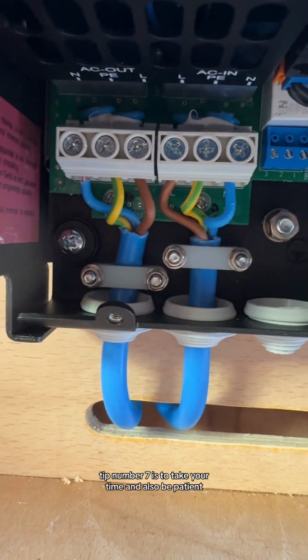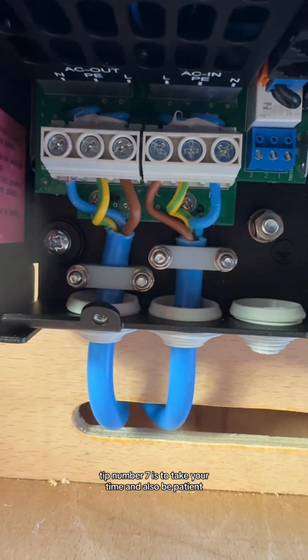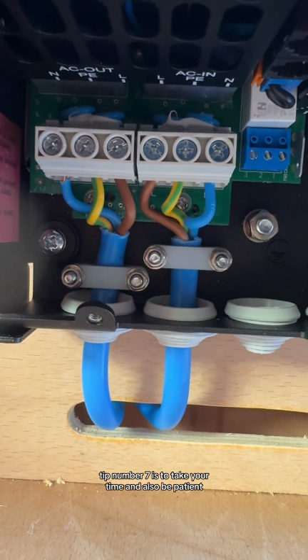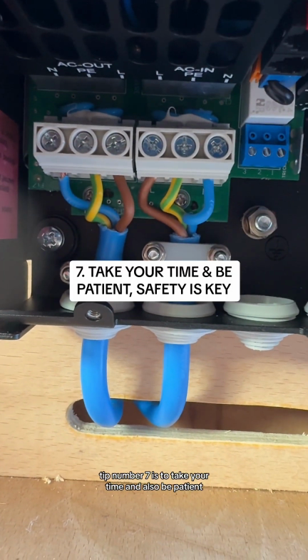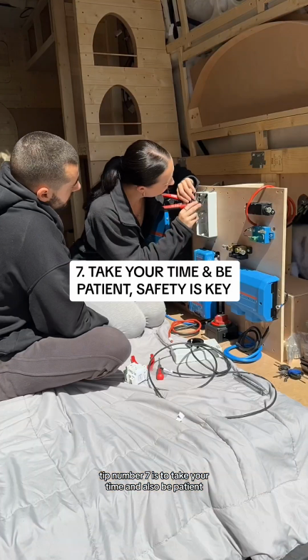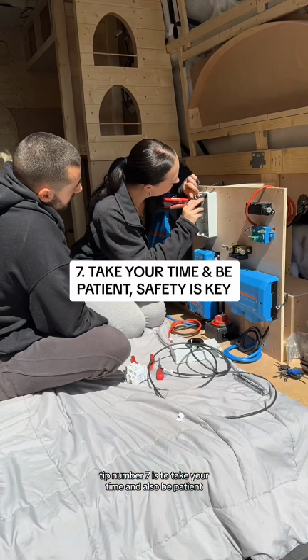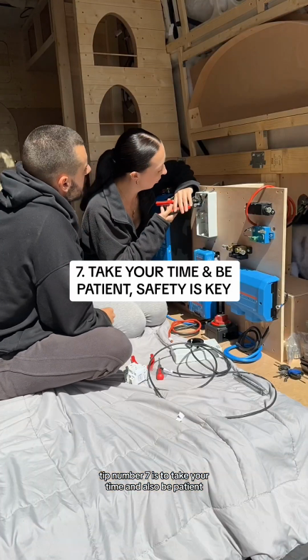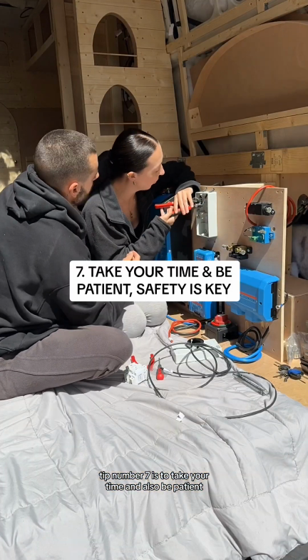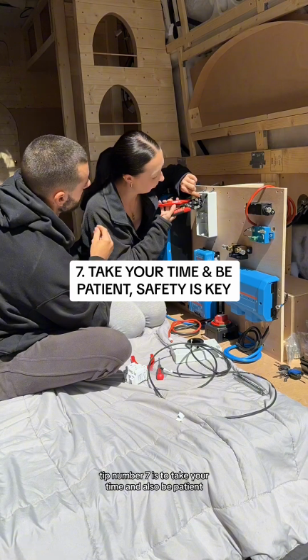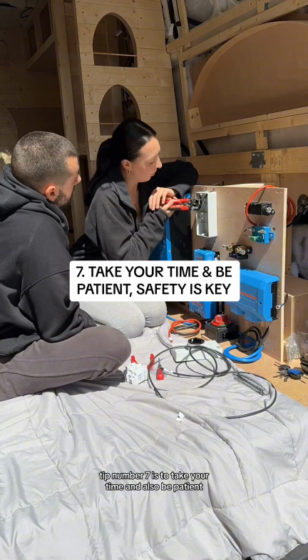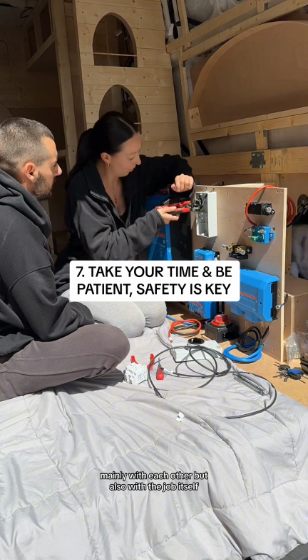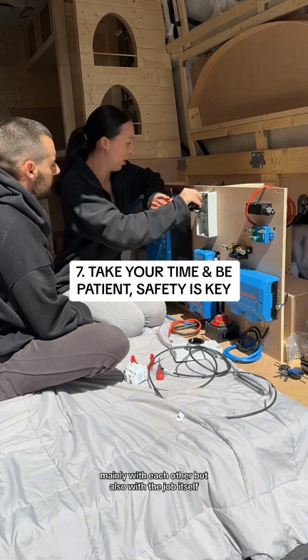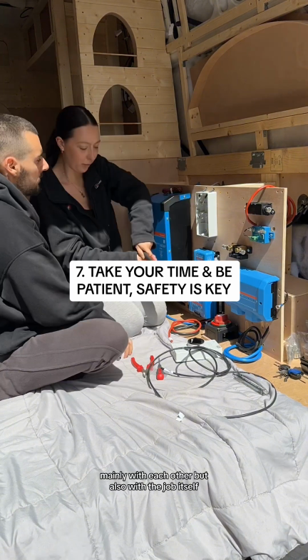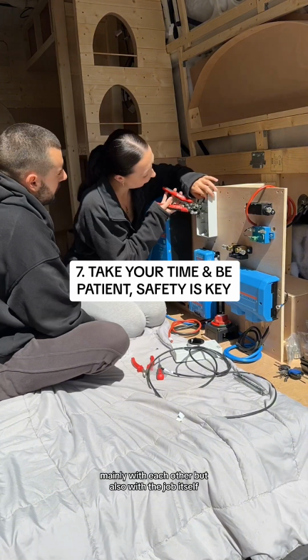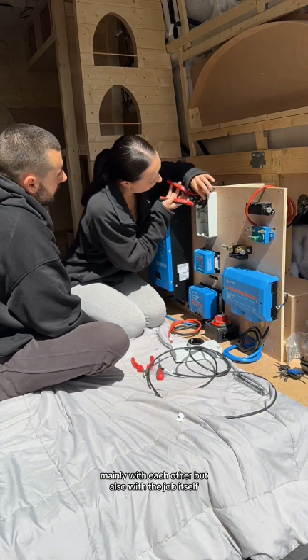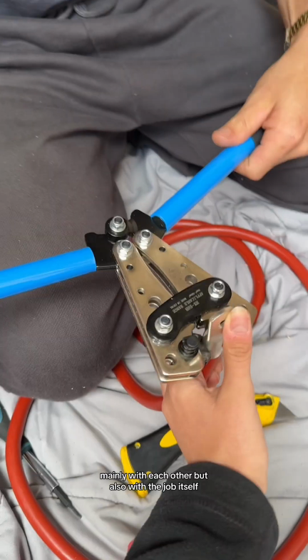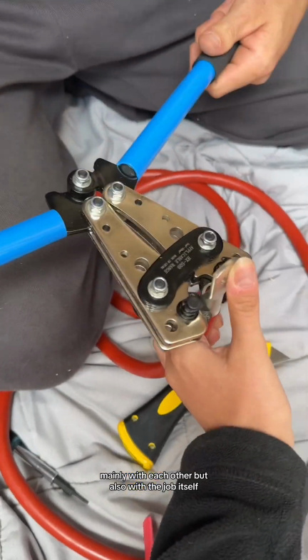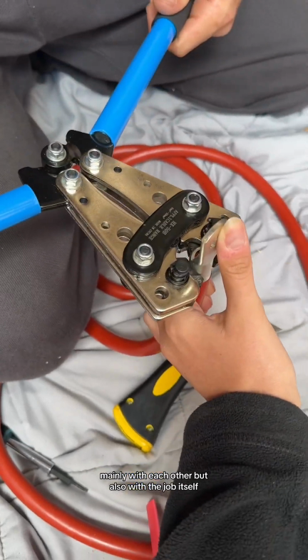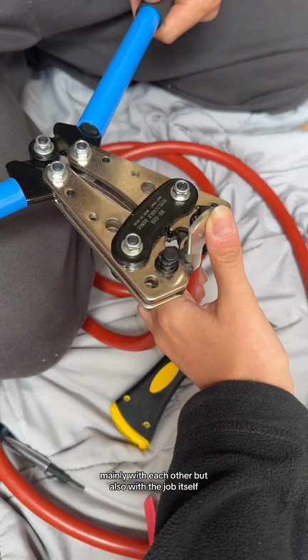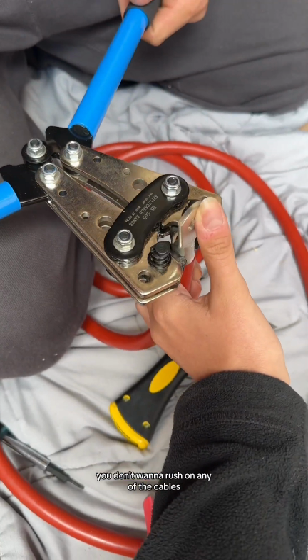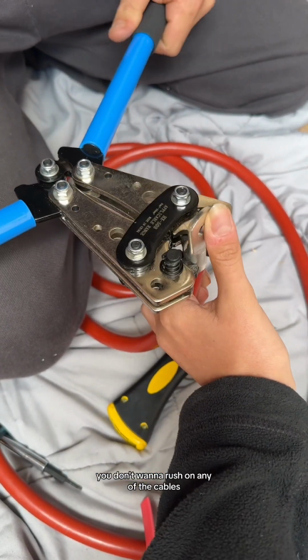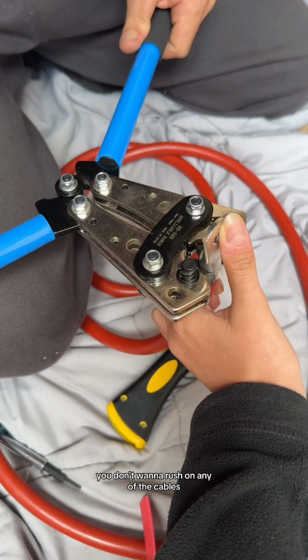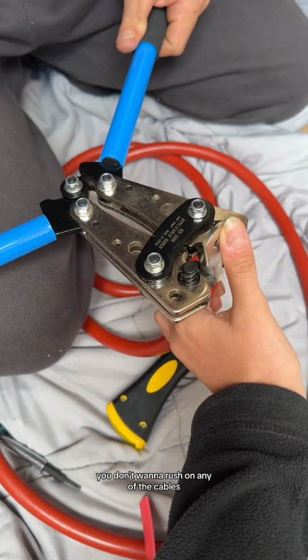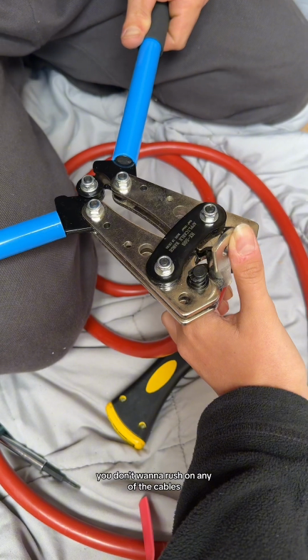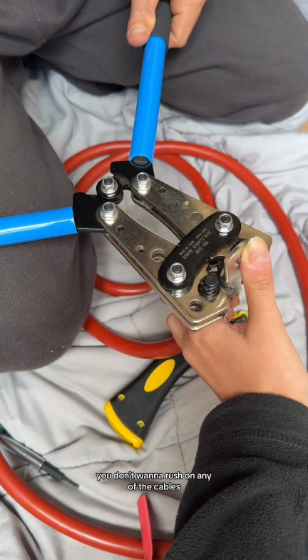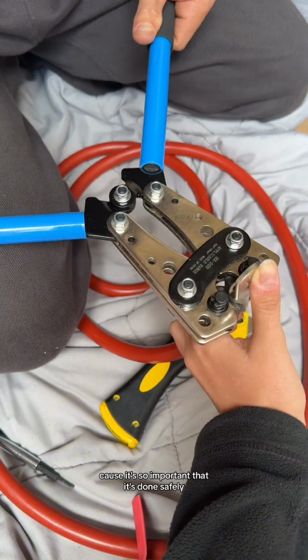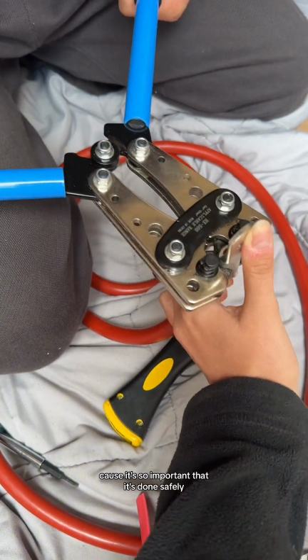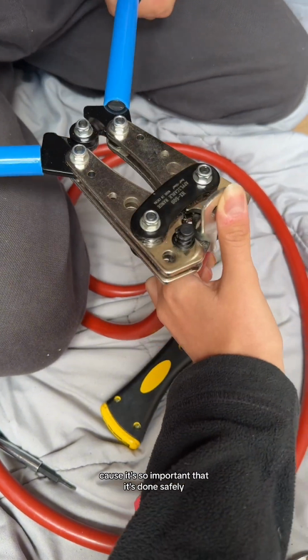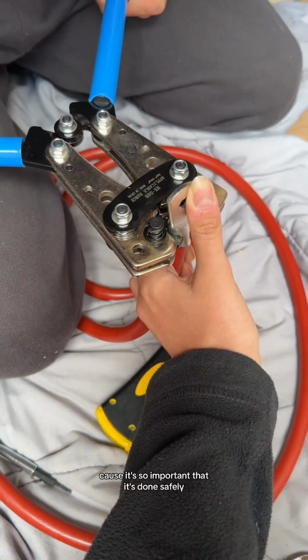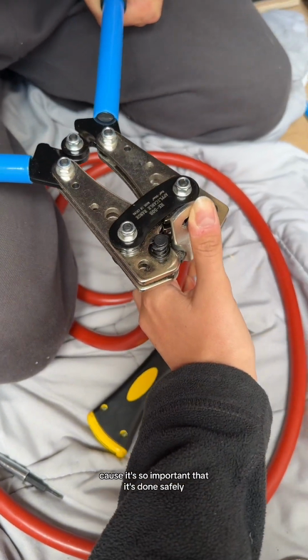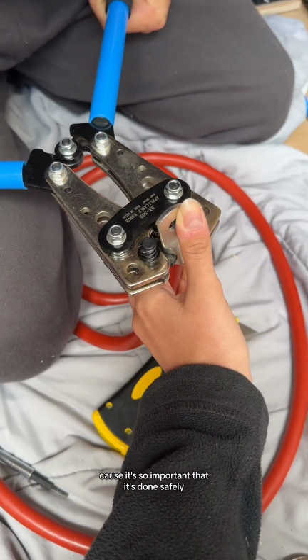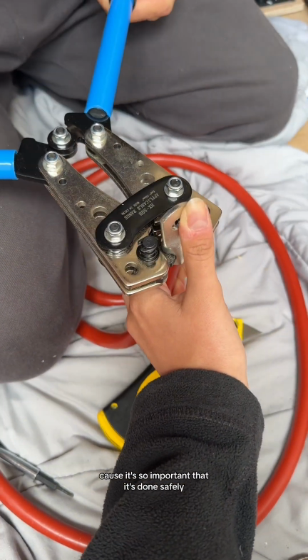Tip number seven is to take your time and also be patient, mainly with each other but also with the job itself. You don't want to rush on any of the cables because it's so important that it's done safely.